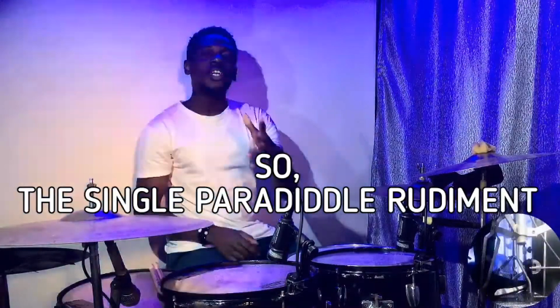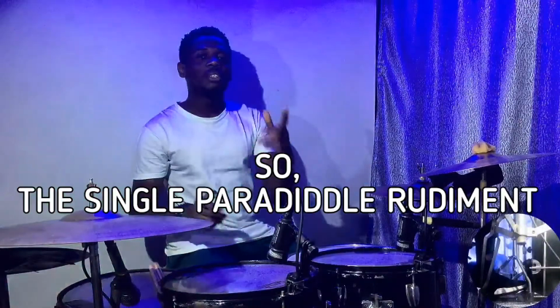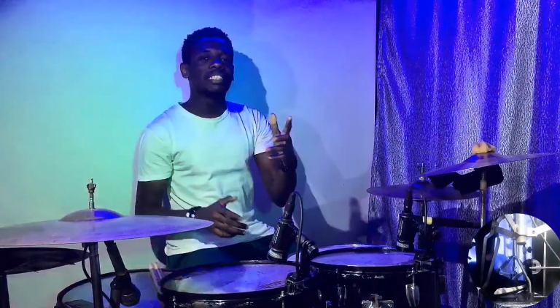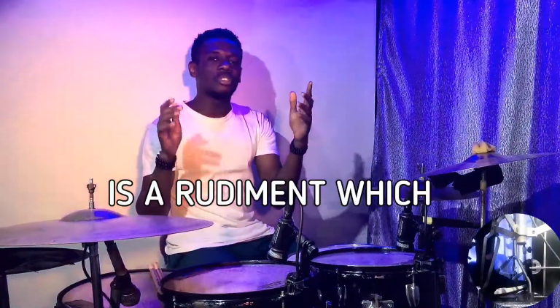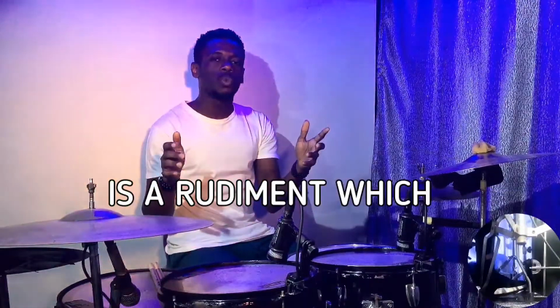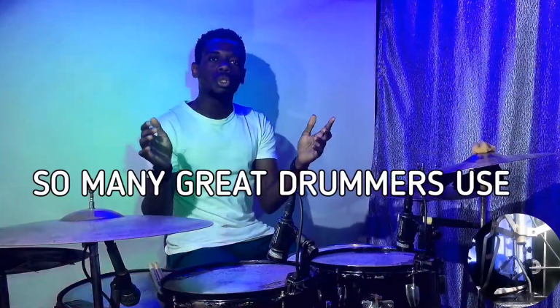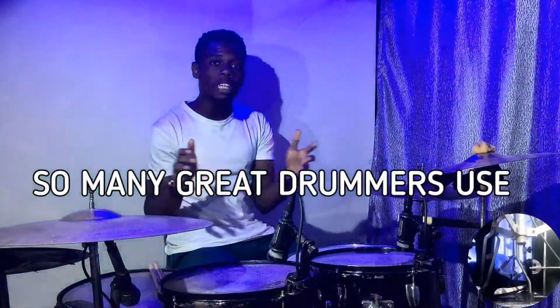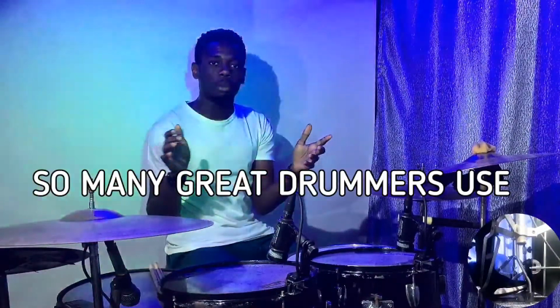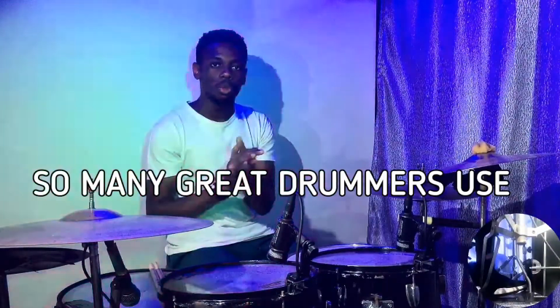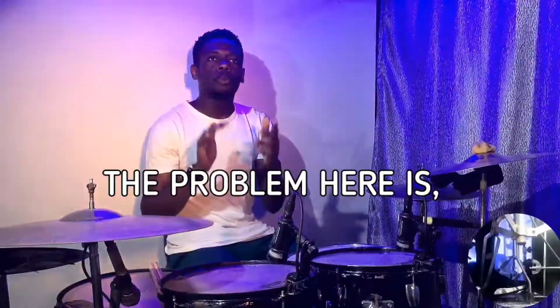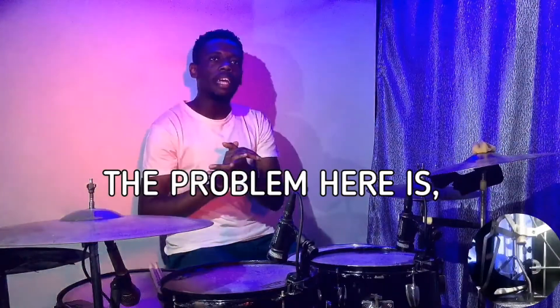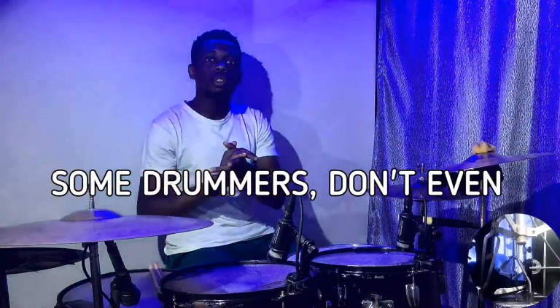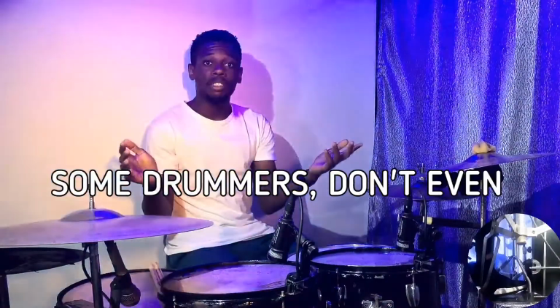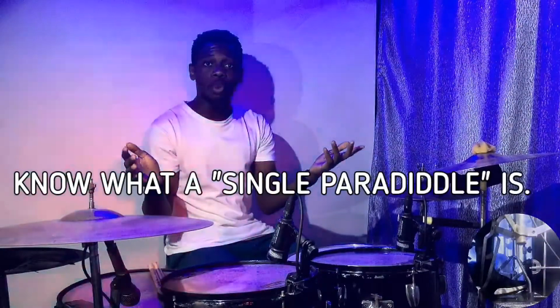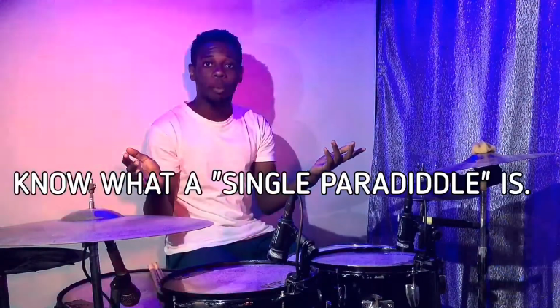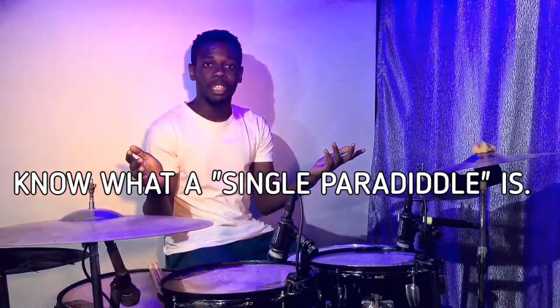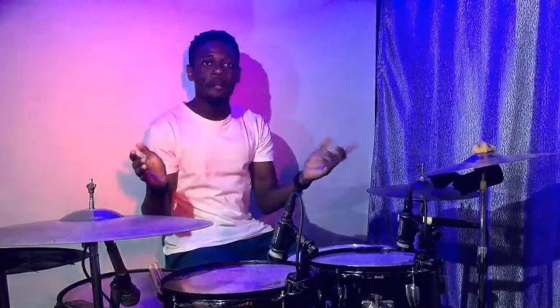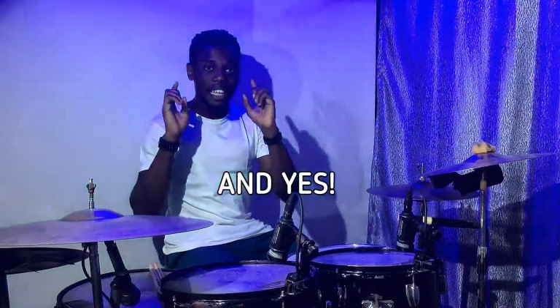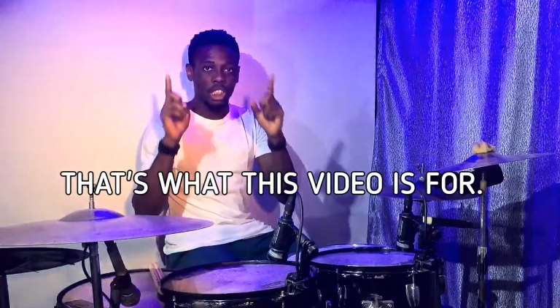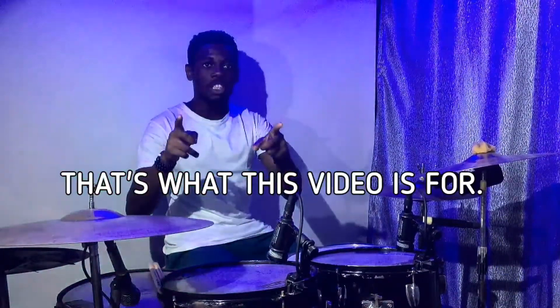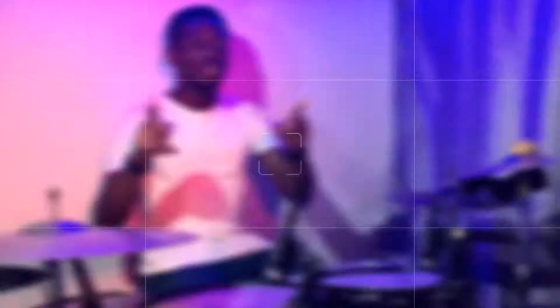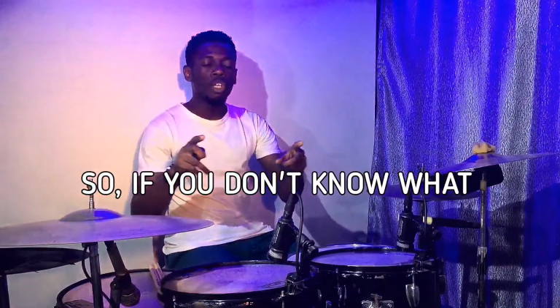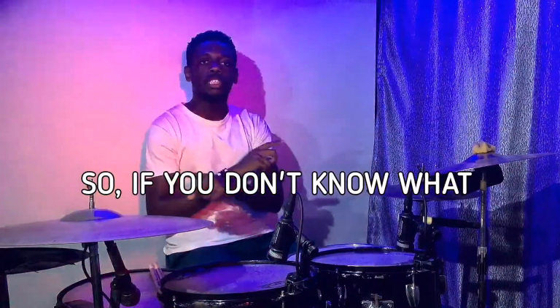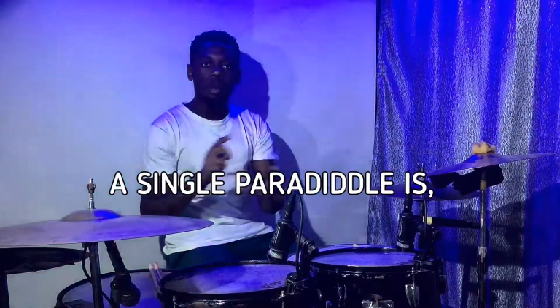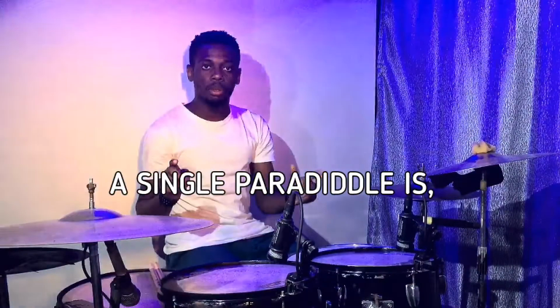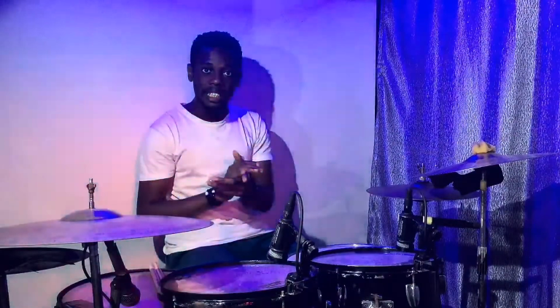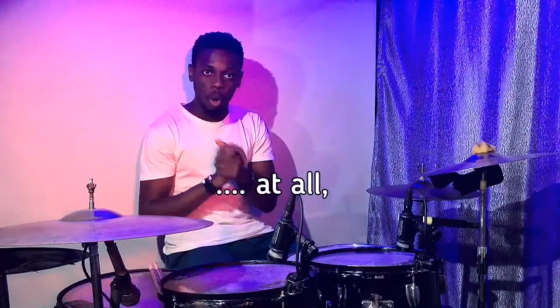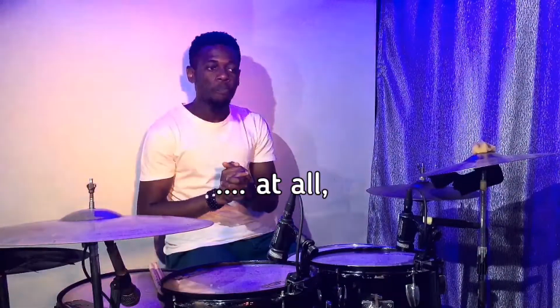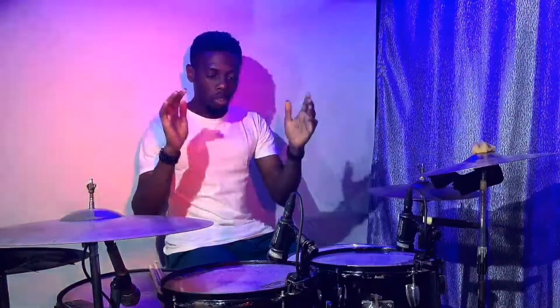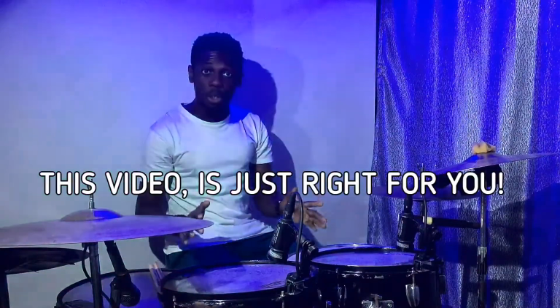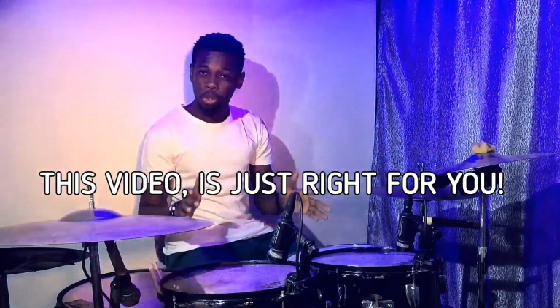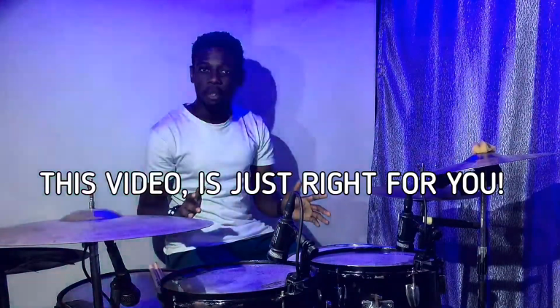The single paradiddle rudiment is a rudiment which so many great drummers use. The problem is some drummers don't even know what a single paradiddle is — and yes, that's what this video is for. So if you don't know what a single paradiddle is at all, this video is just right for you.